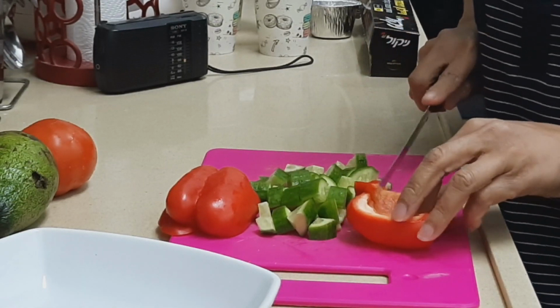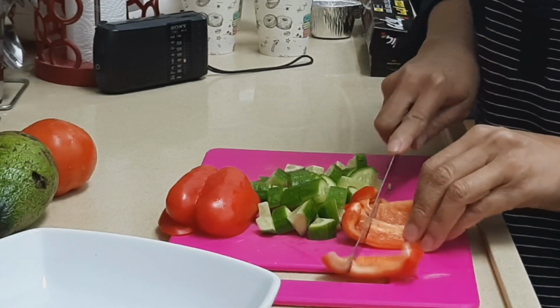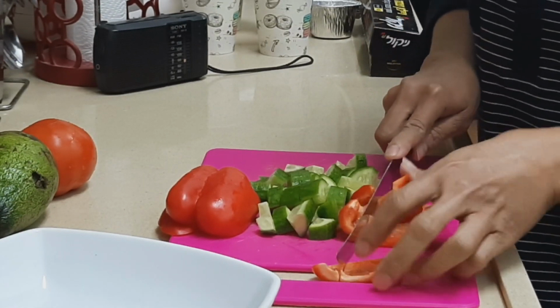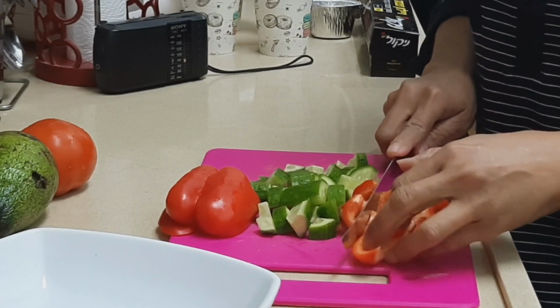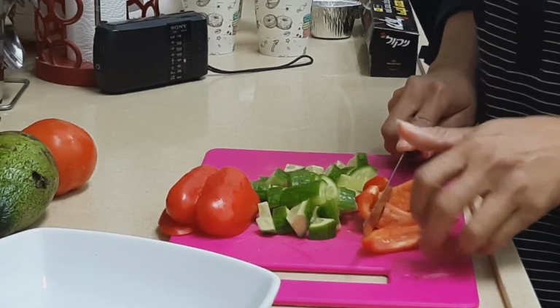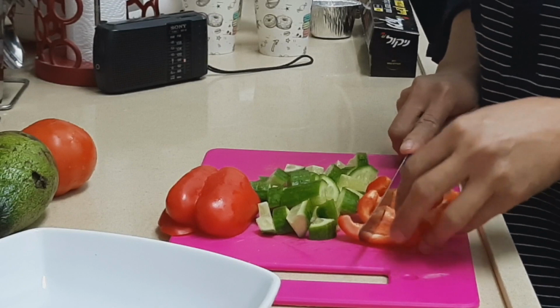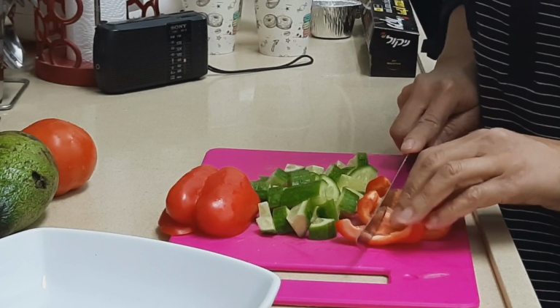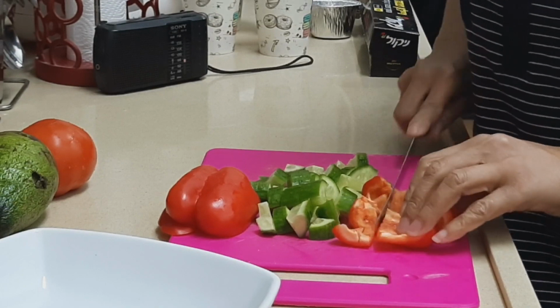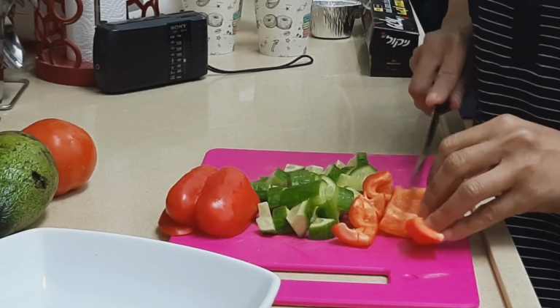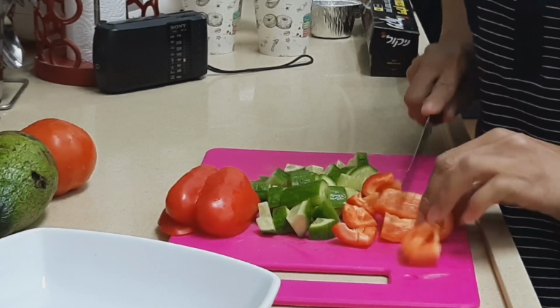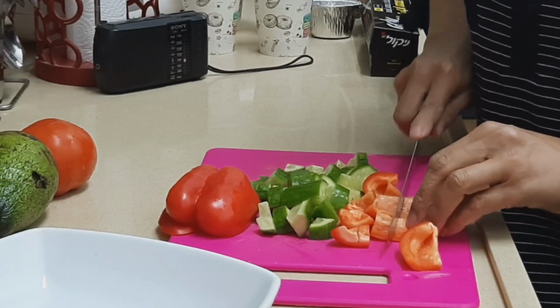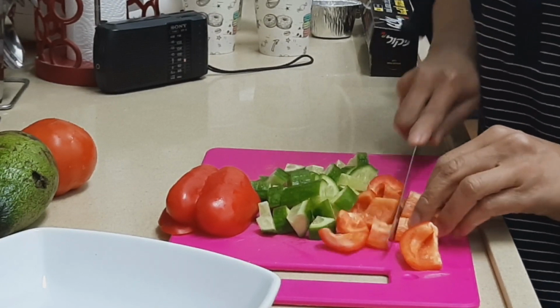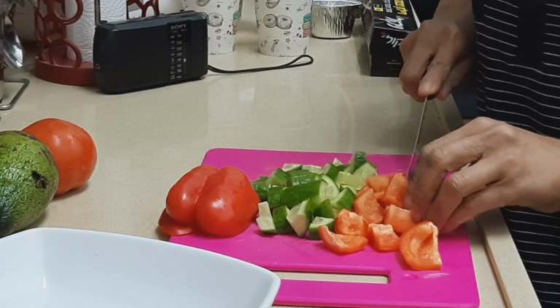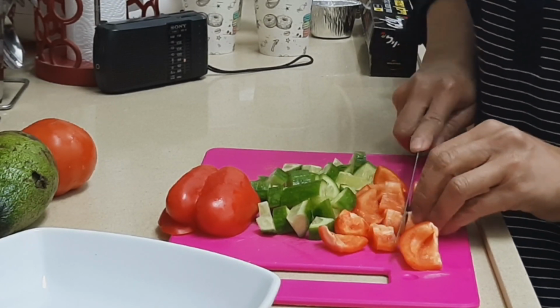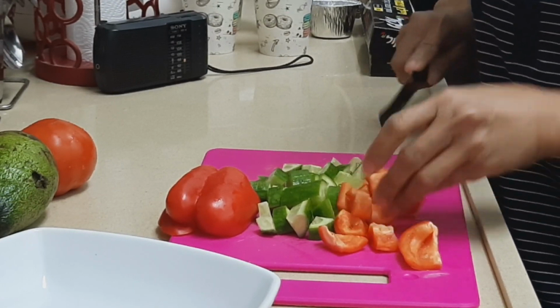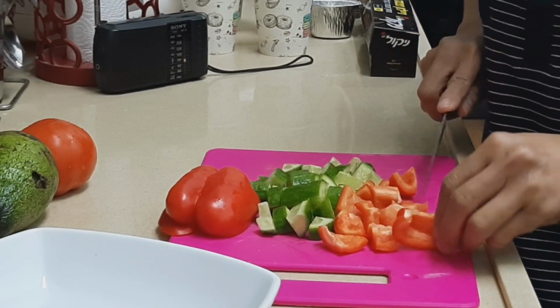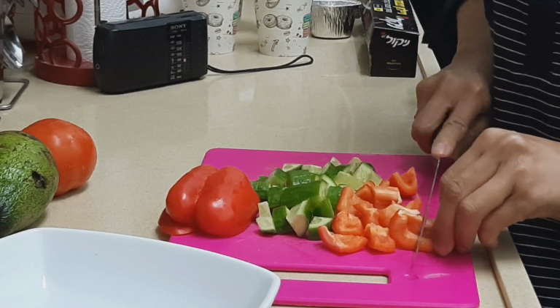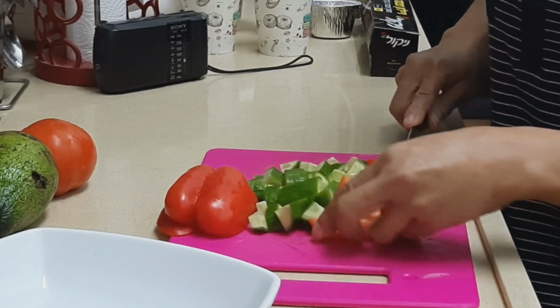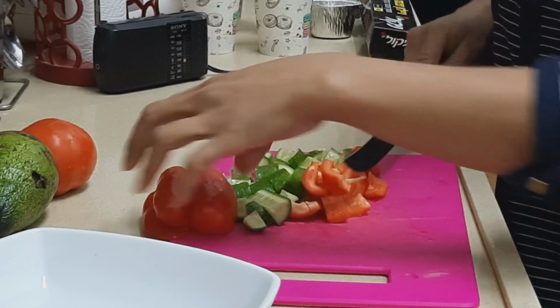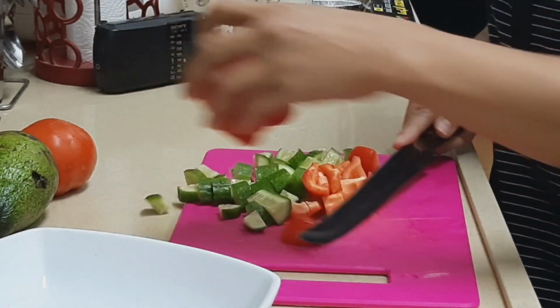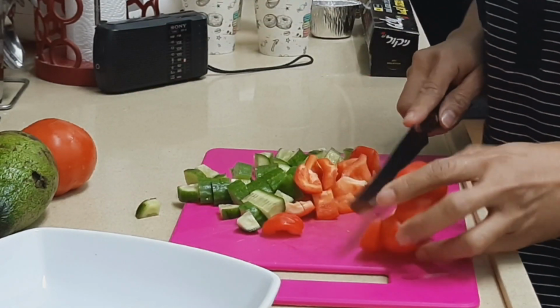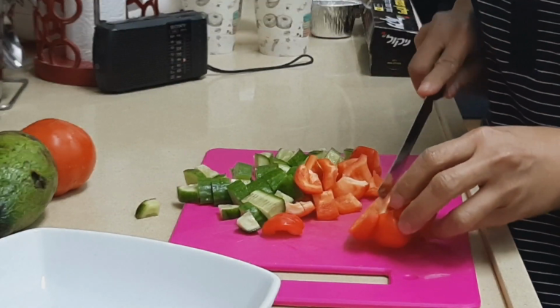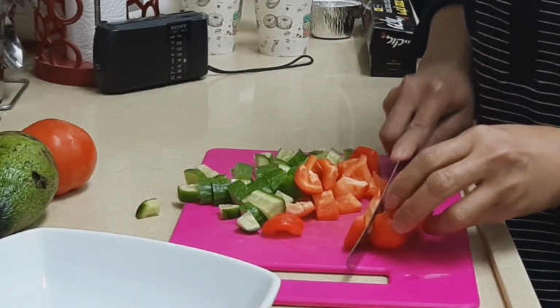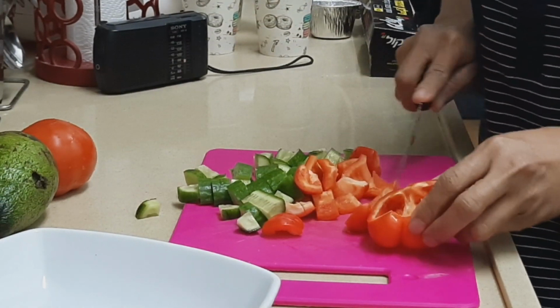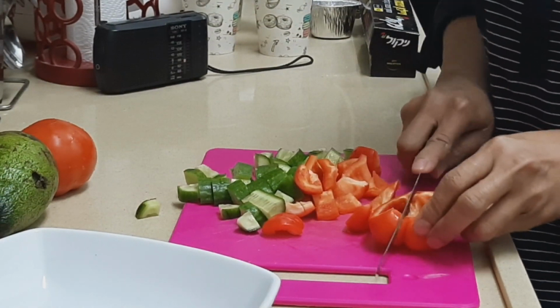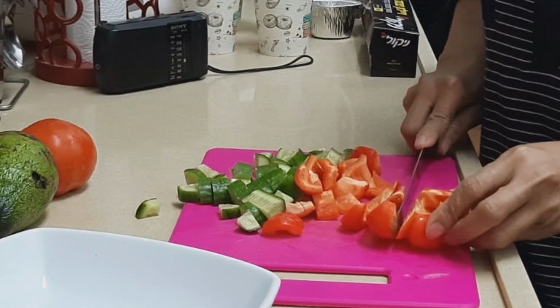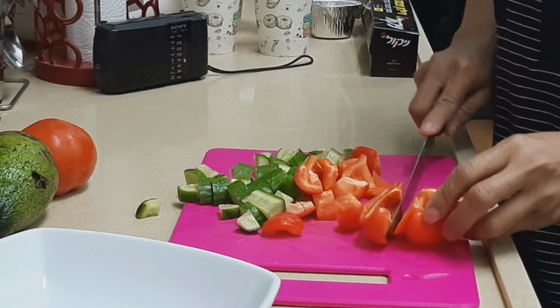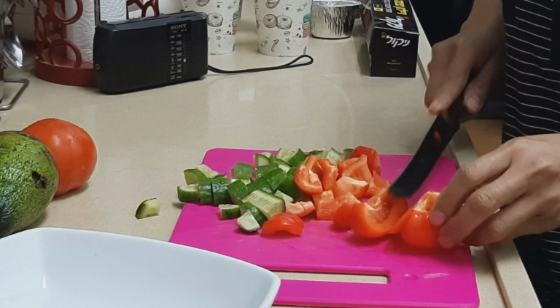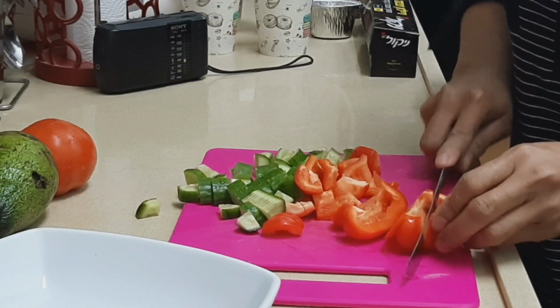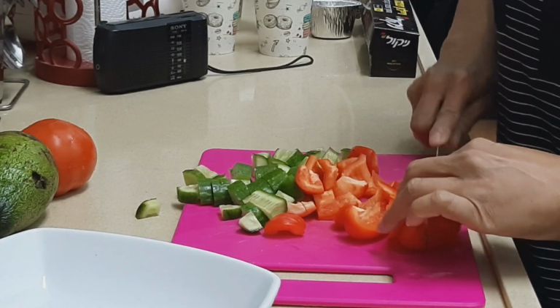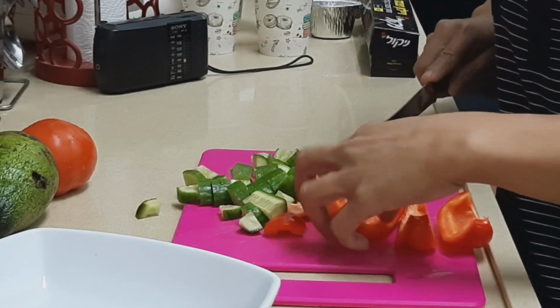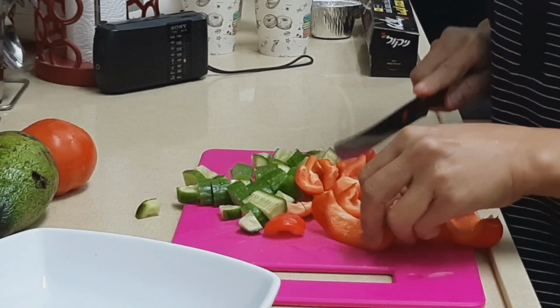Now for the pepper — guys, the size of the pepper depends on your preference, whether you want it big or small. And guys, pepper is good for you — it is rich in vitamin C.